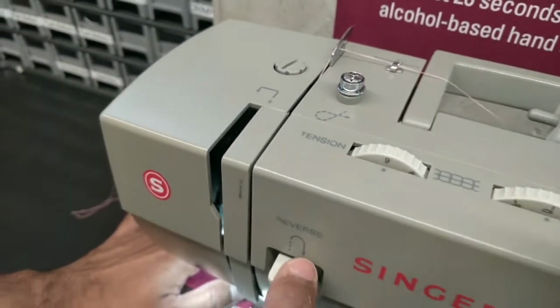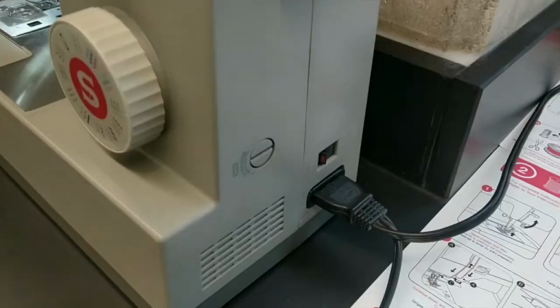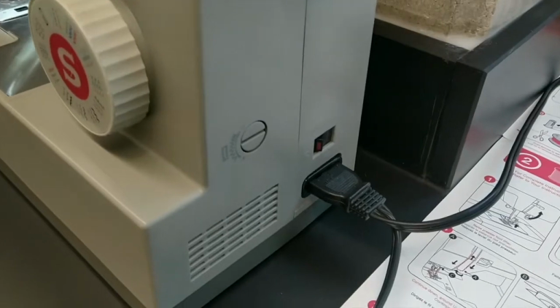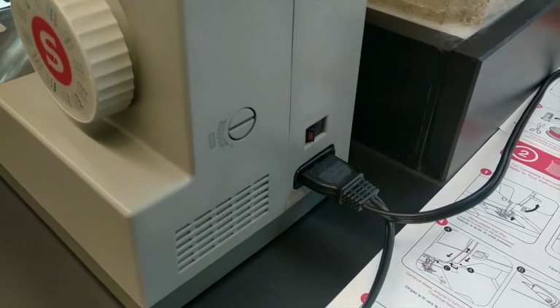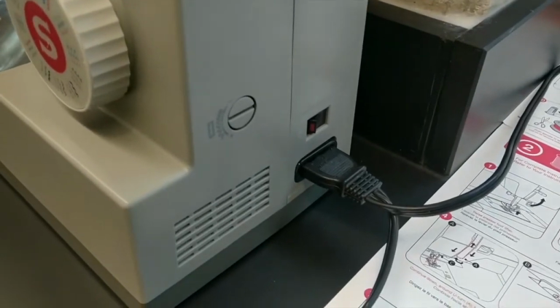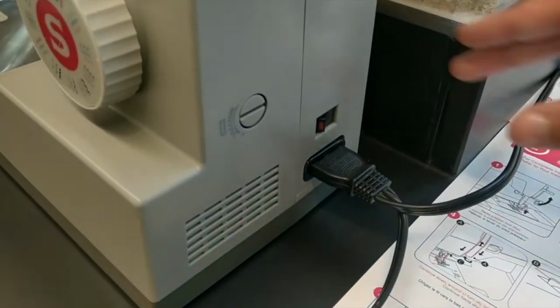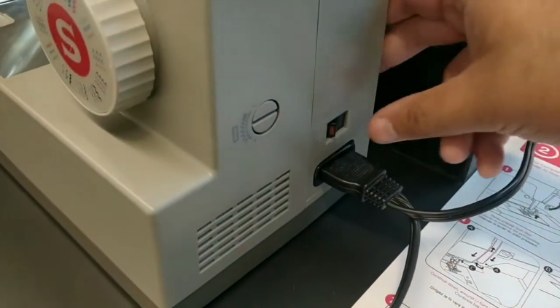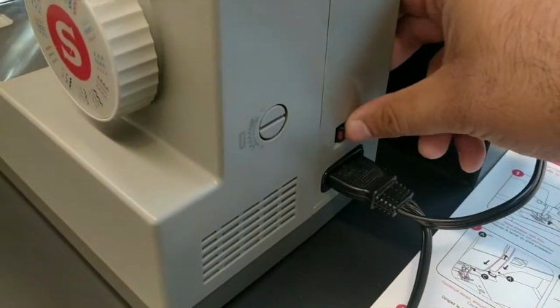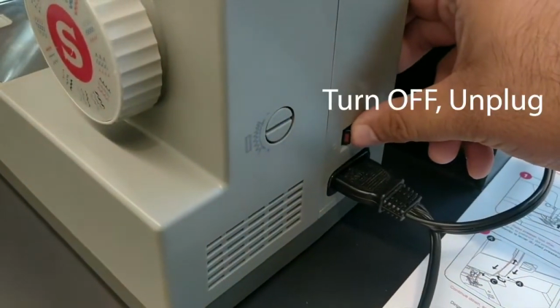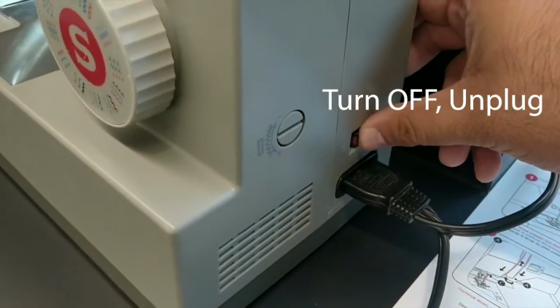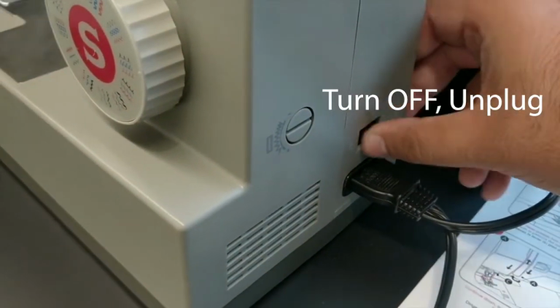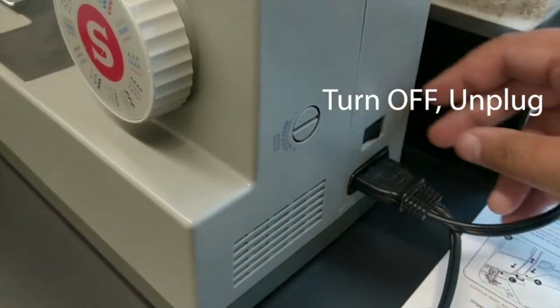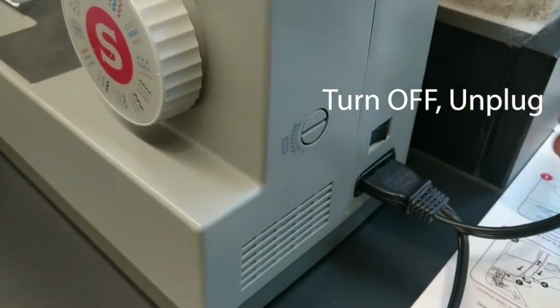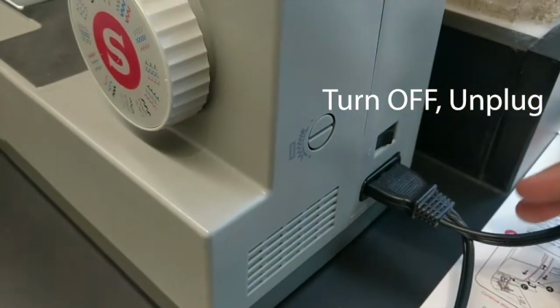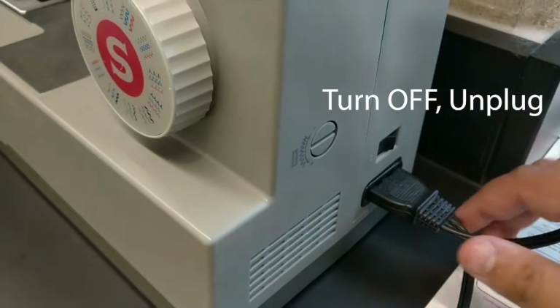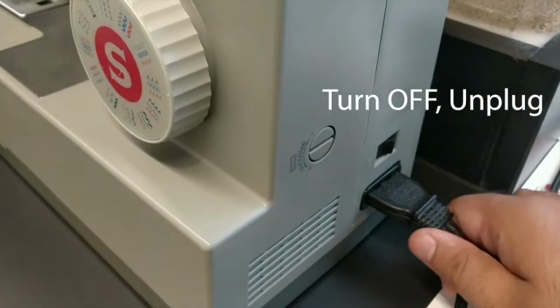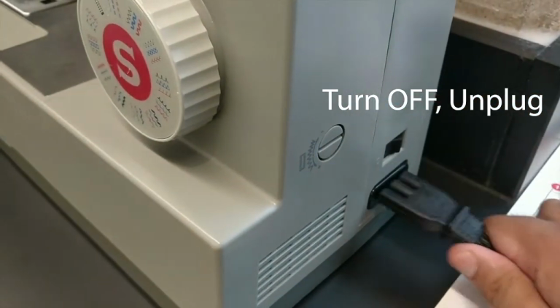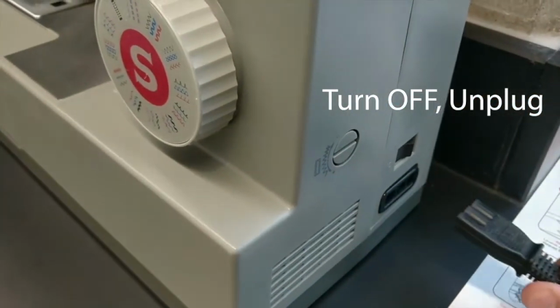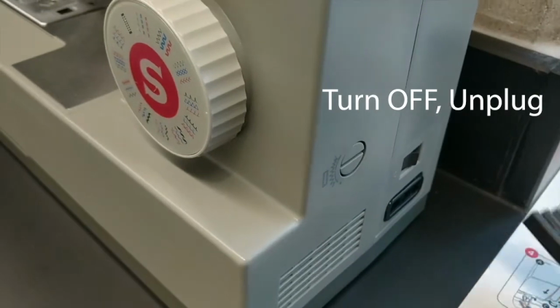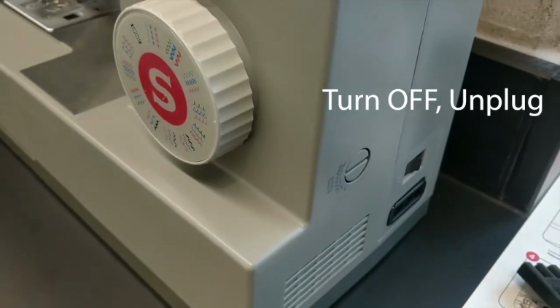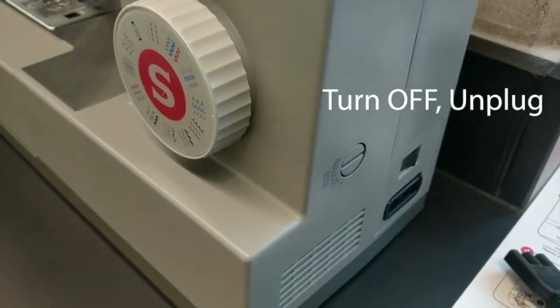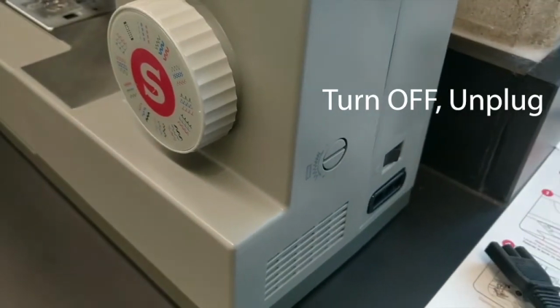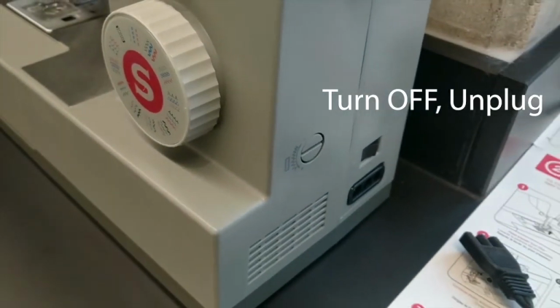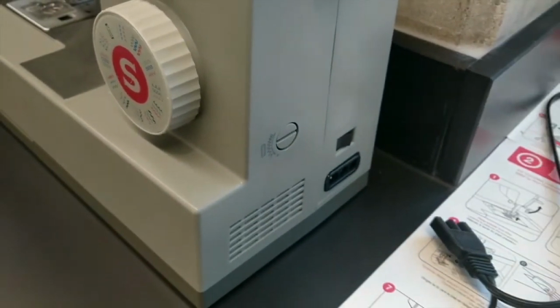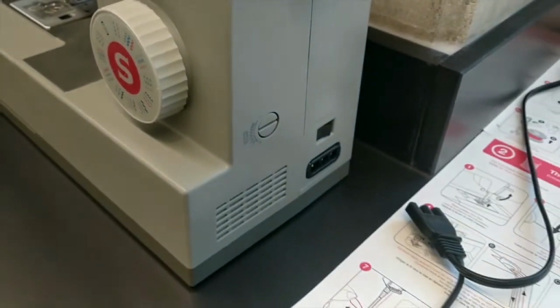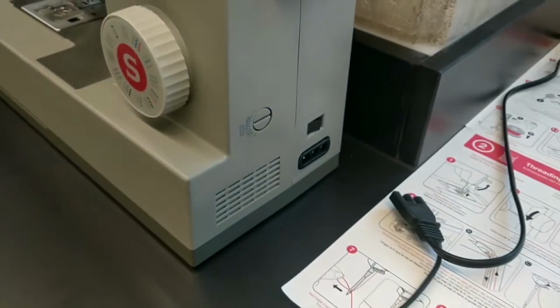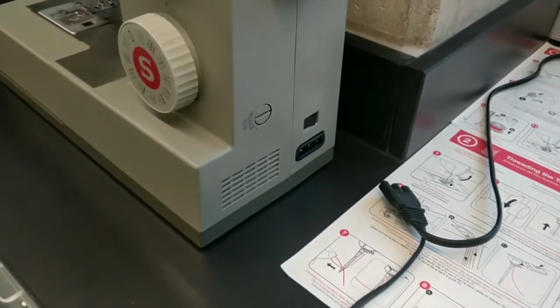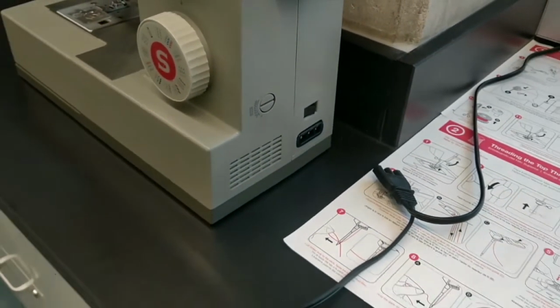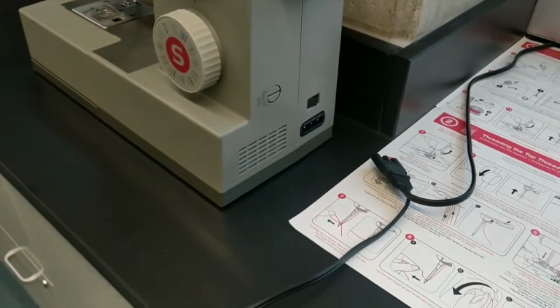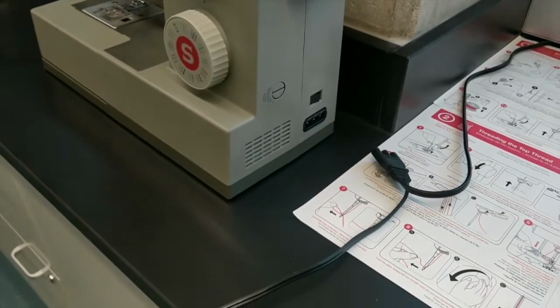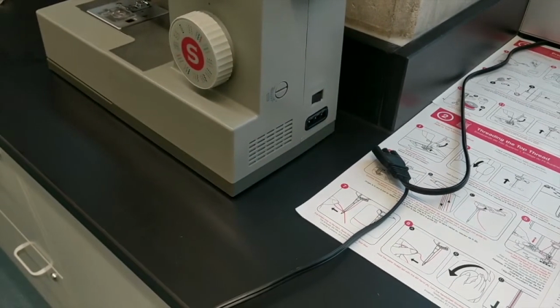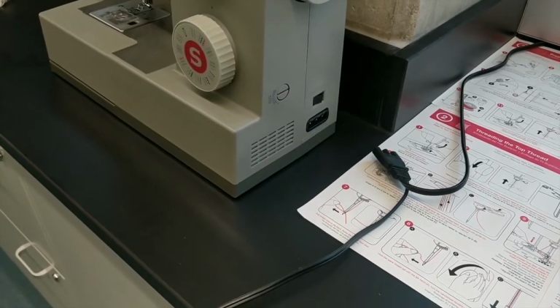When you are removing work materials or replacing parts, turn off the machine first, then disconnect from the power supply. This will prevent electrical hazards and a large number of accidents.